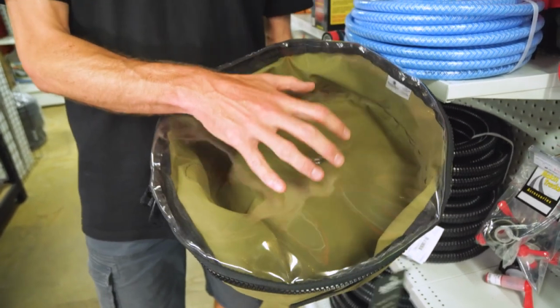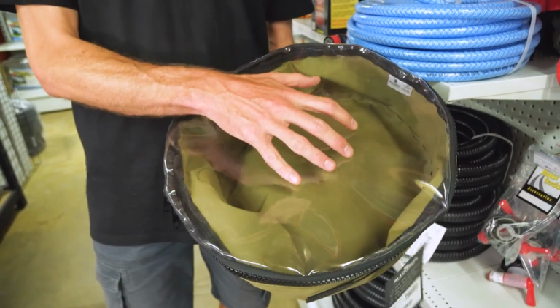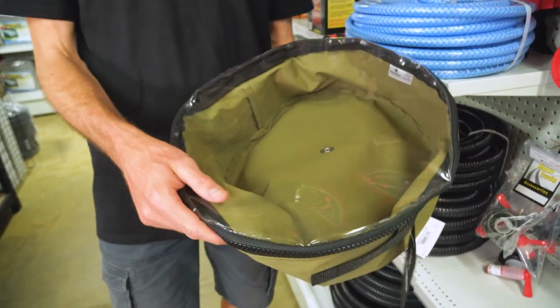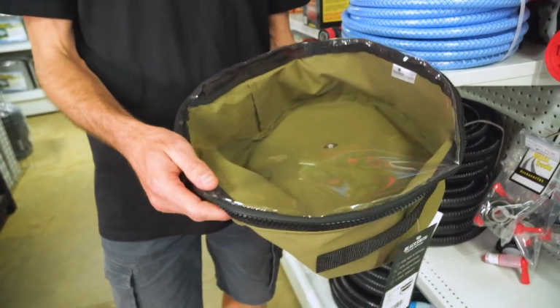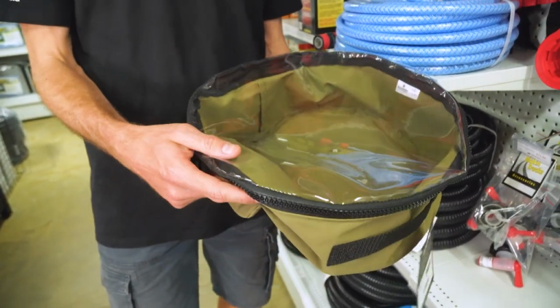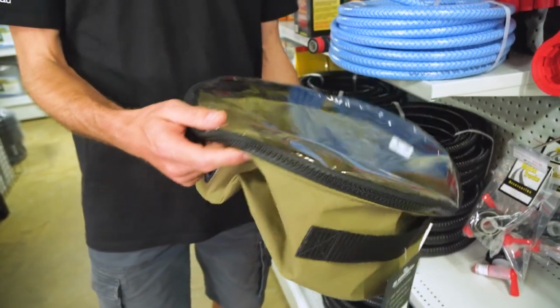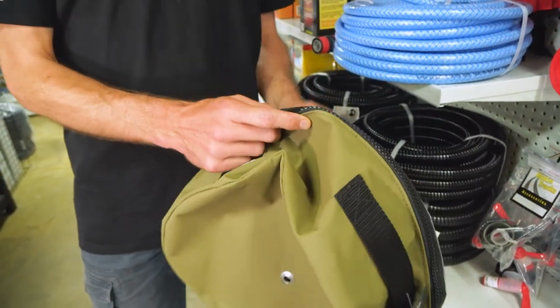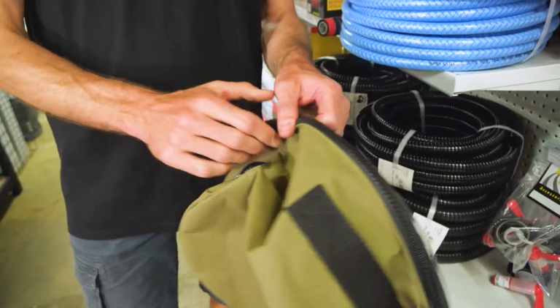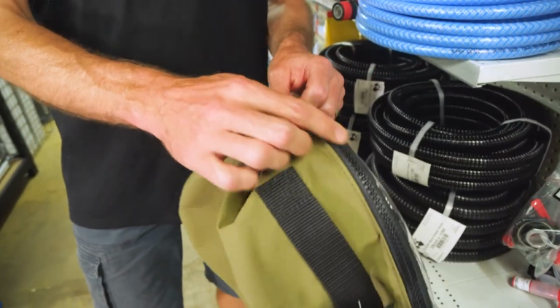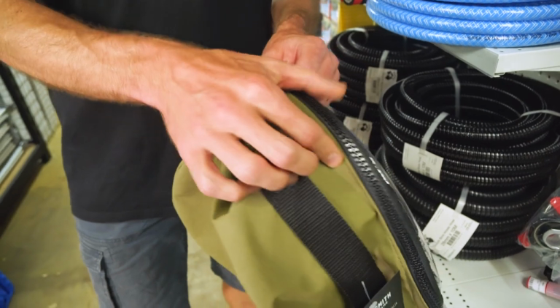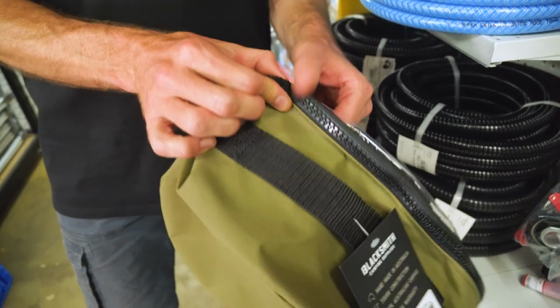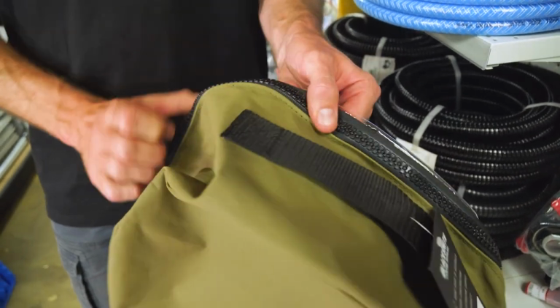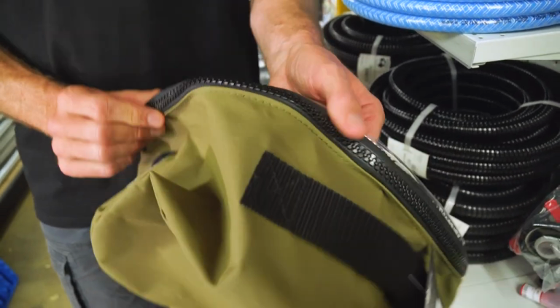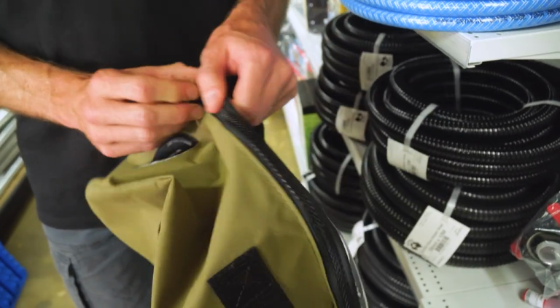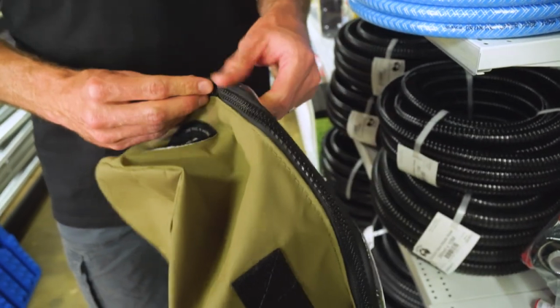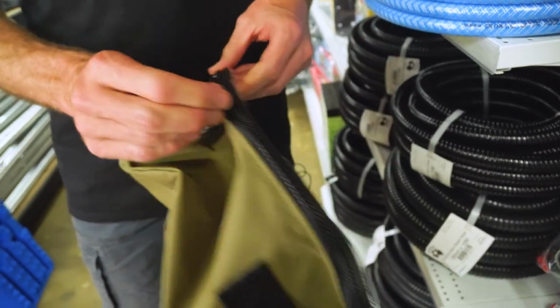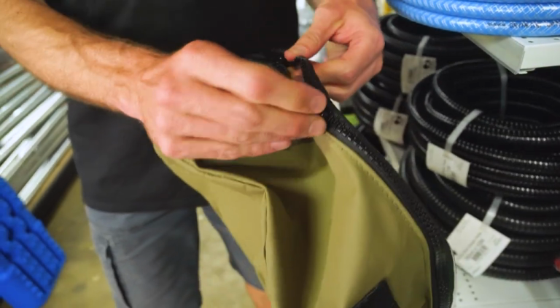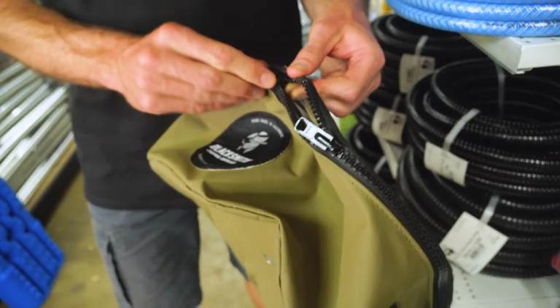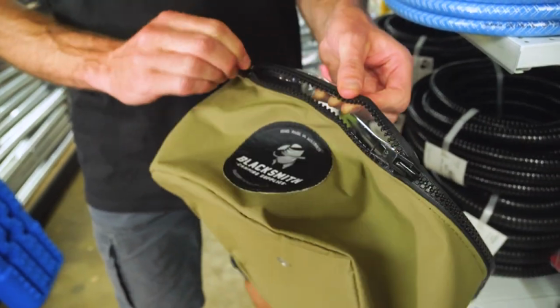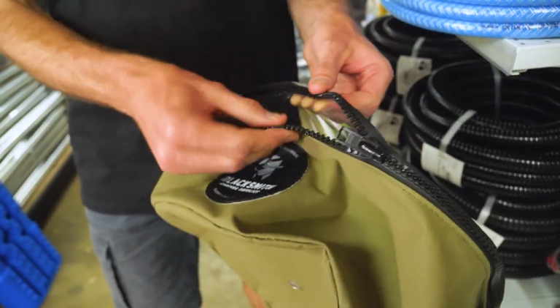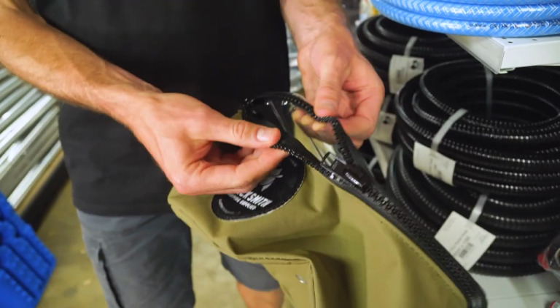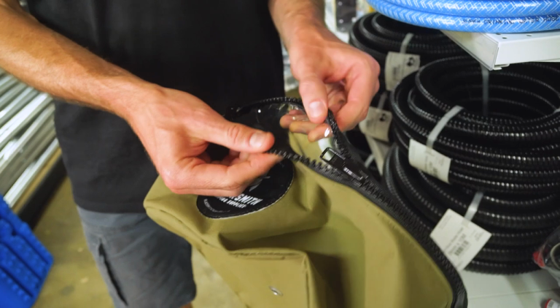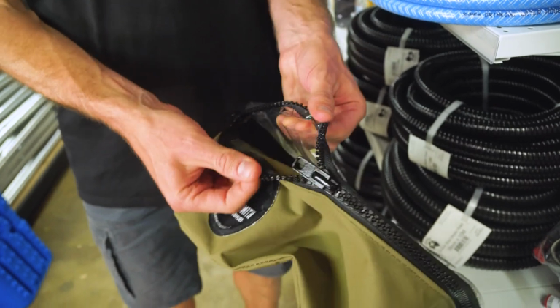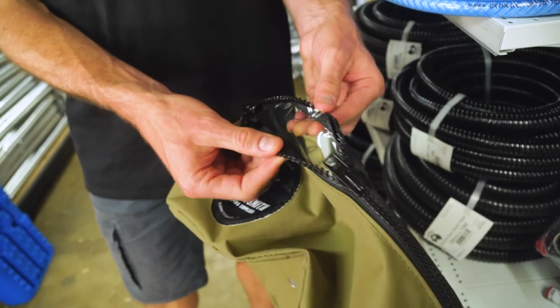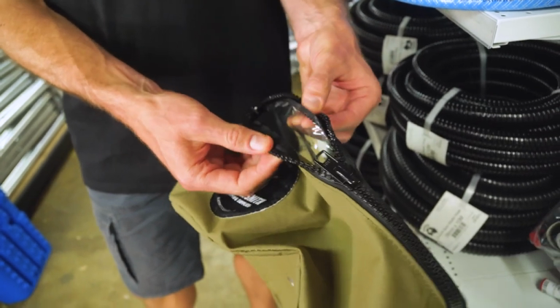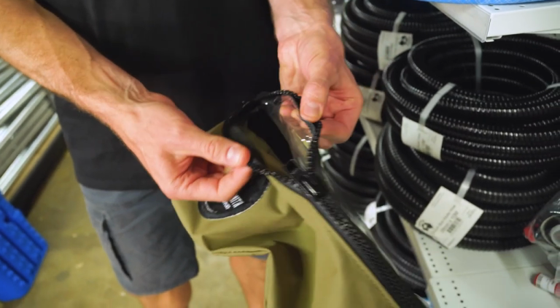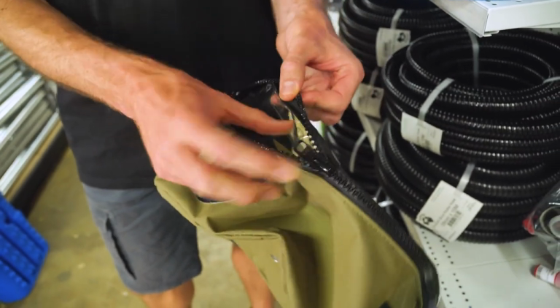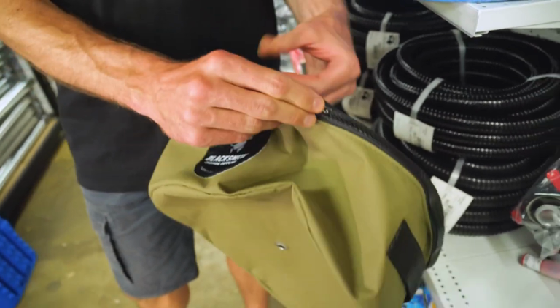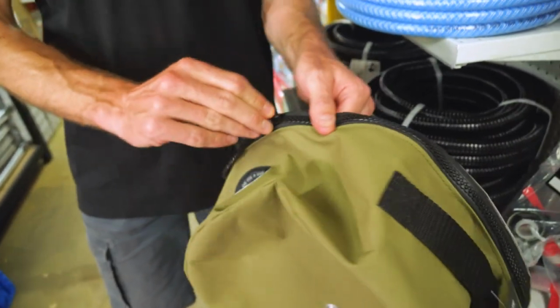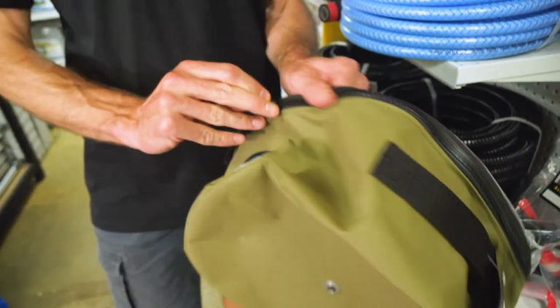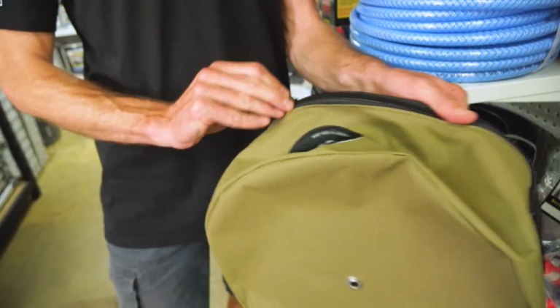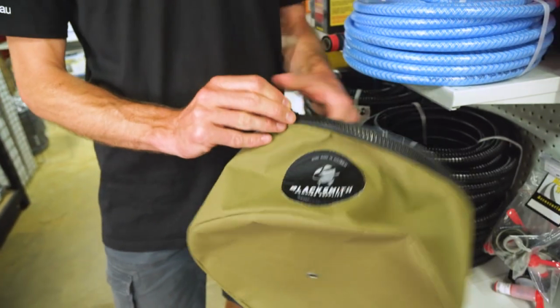It's gonna last you a lifetime on a bag like this. The zipper is a stamped plastic zipper with dual sliders. This type of zipper works well even if it does get a little bit dusty or dirty — they still slide nice and easily.